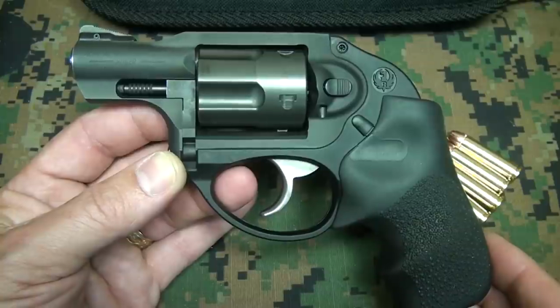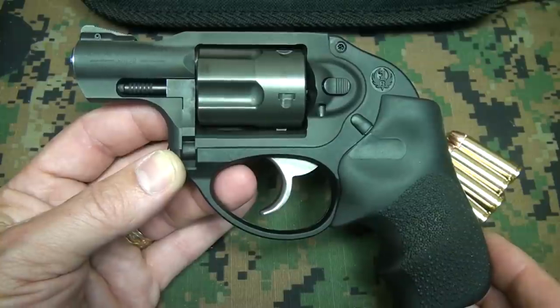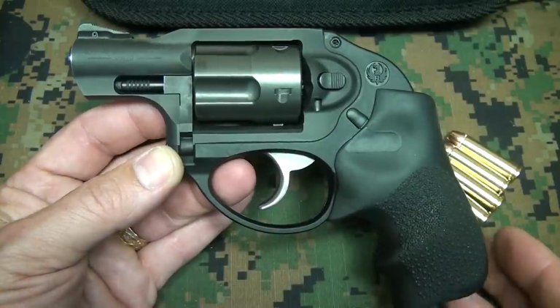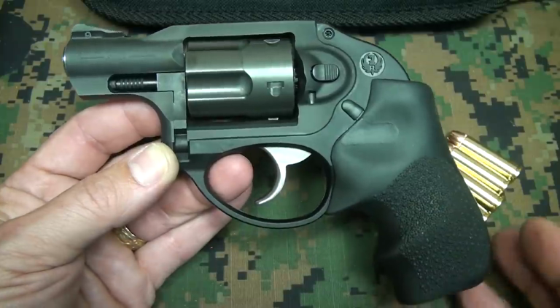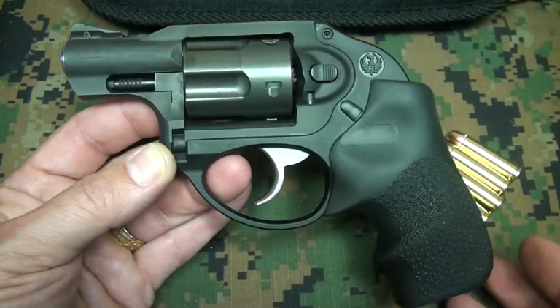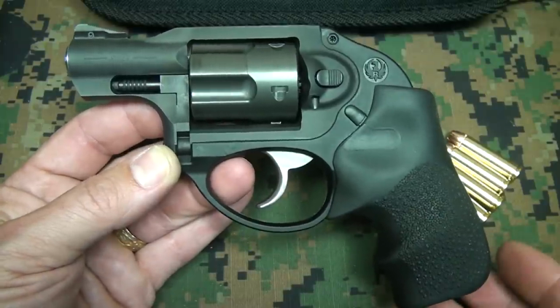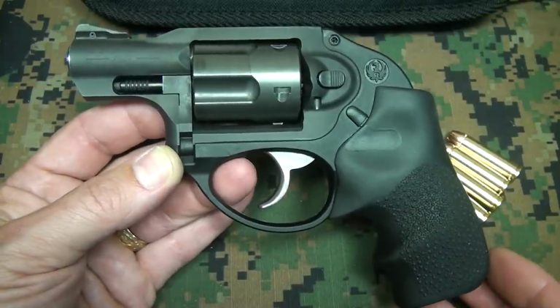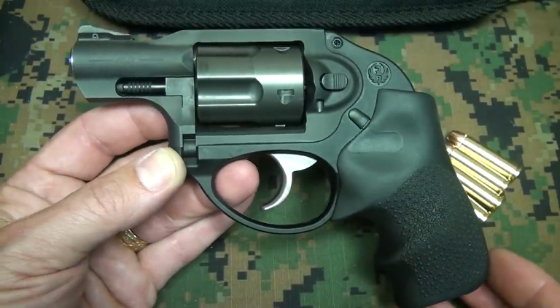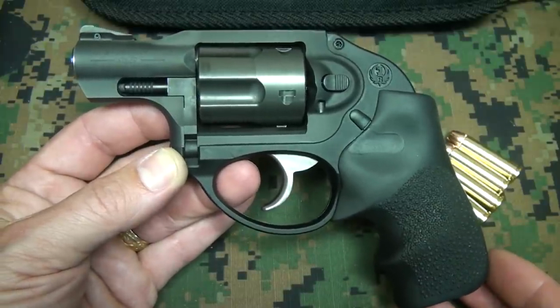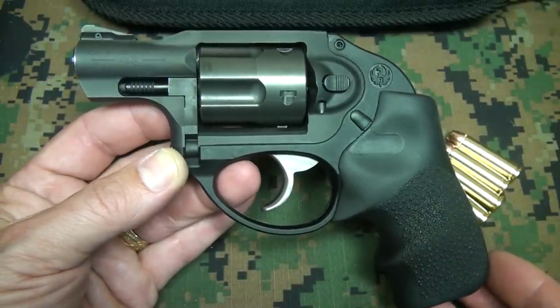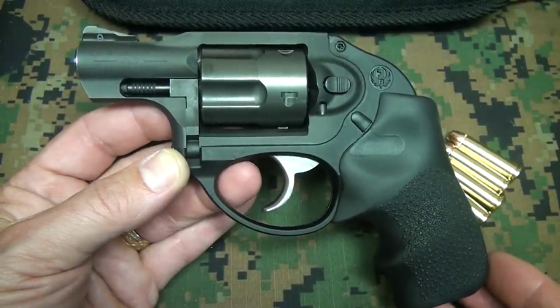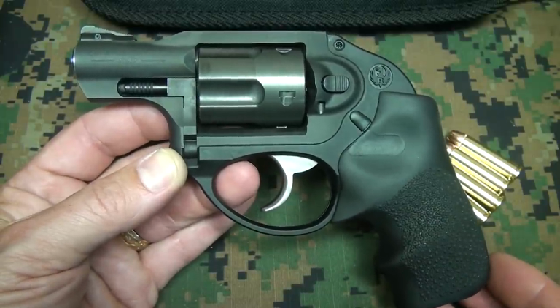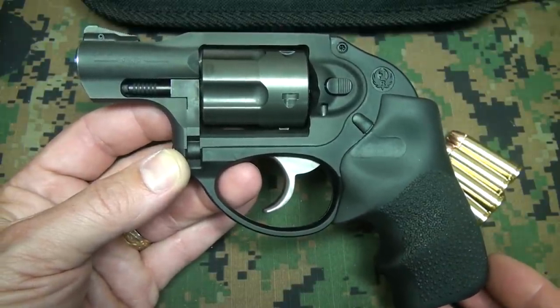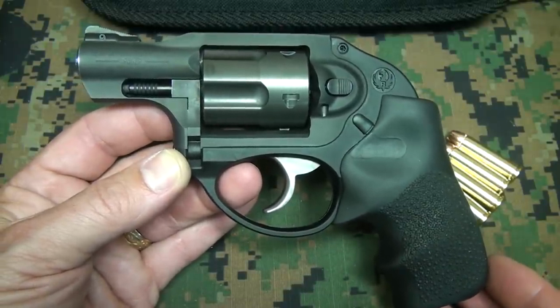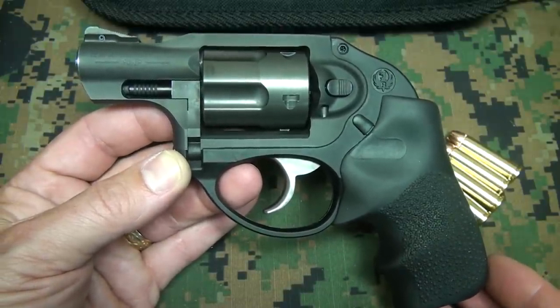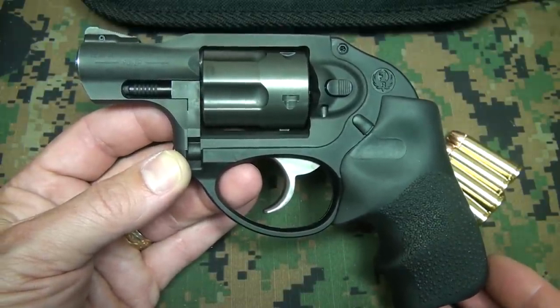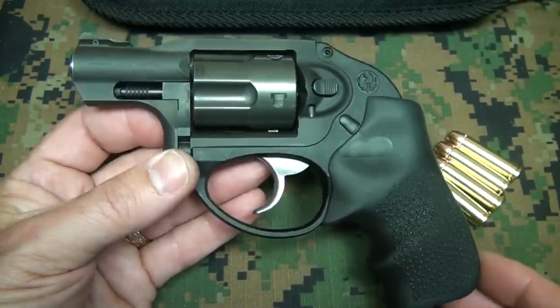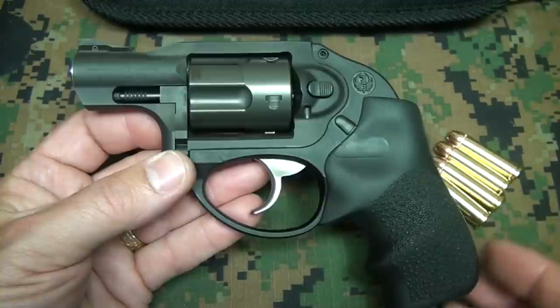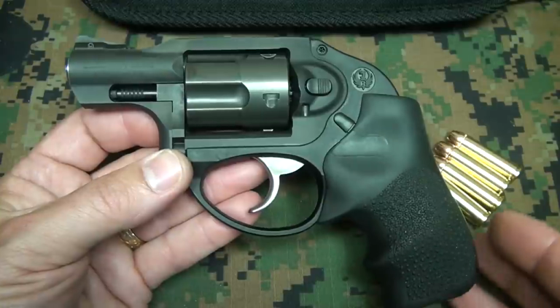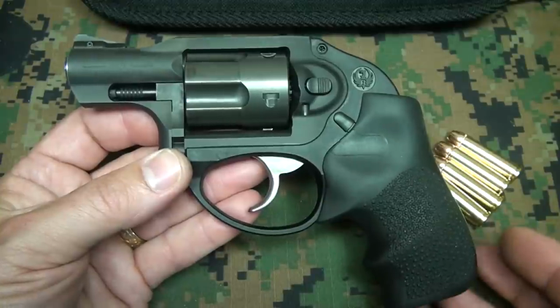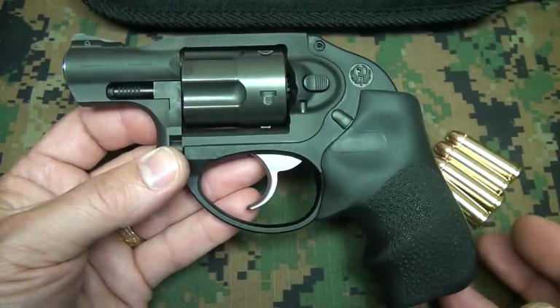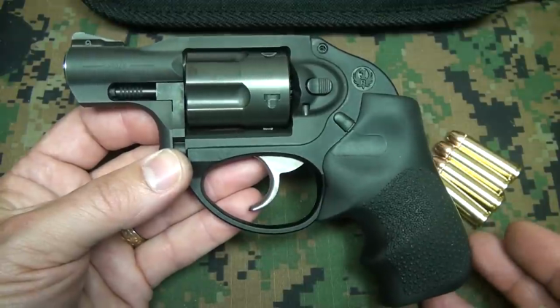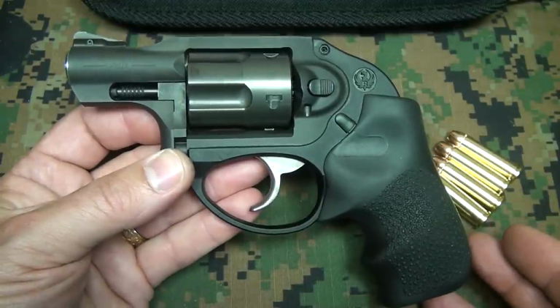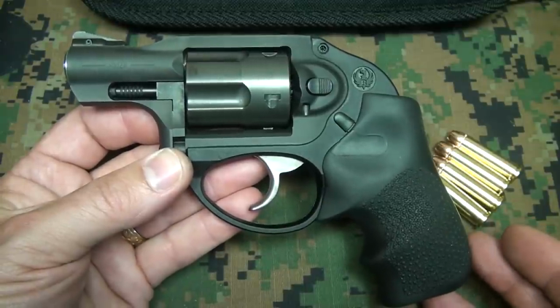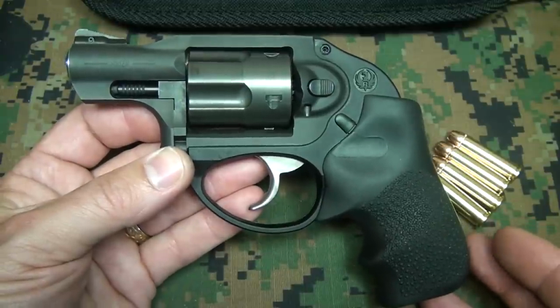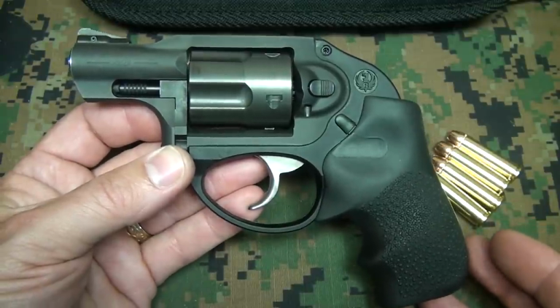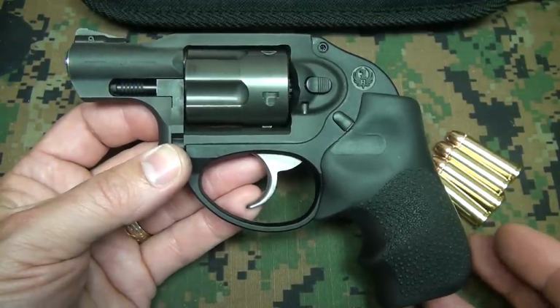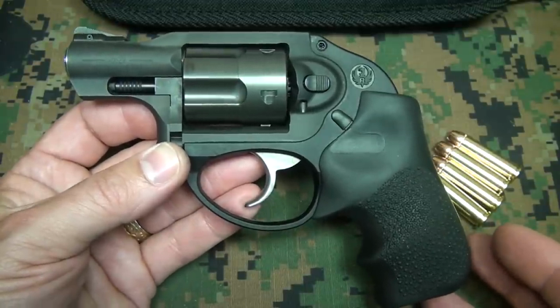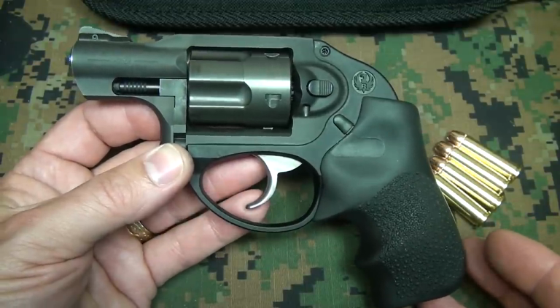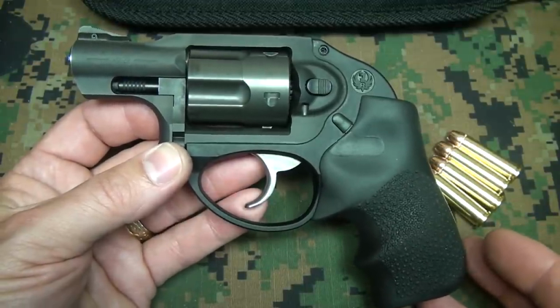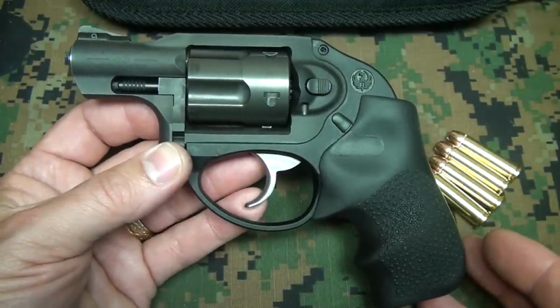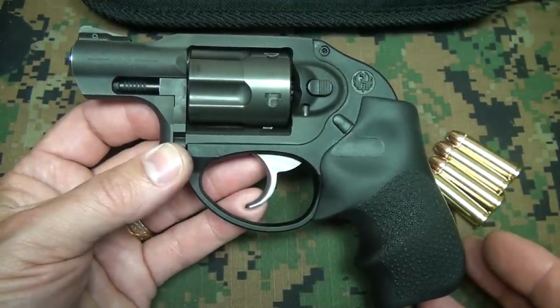One of the exceptional things about this revolver is that it only weighs 17 ounces. But once you put this in a nice holster system, it is really easy to carry.